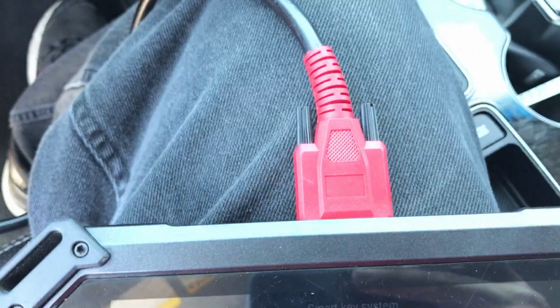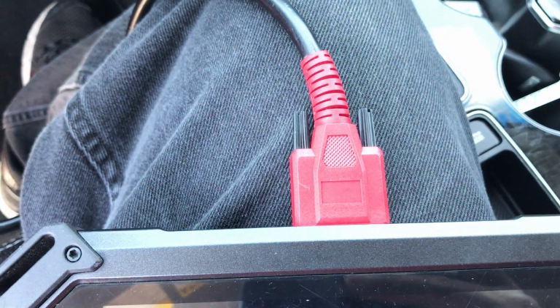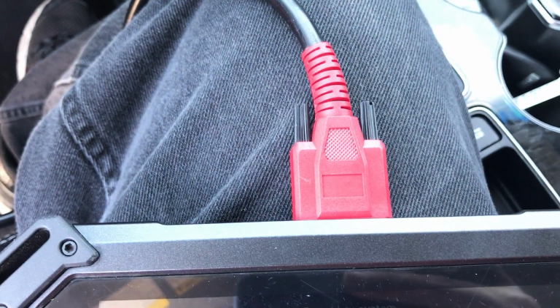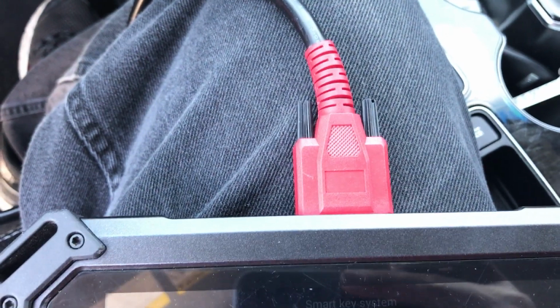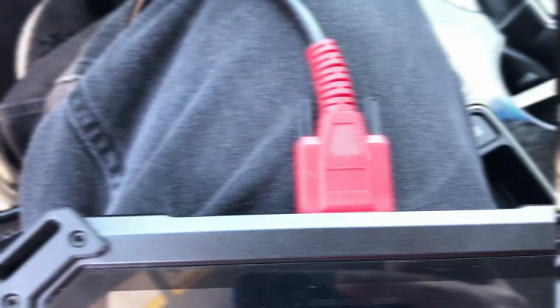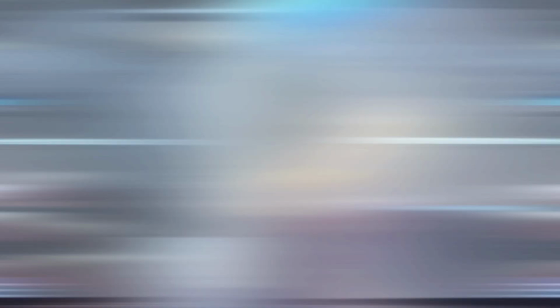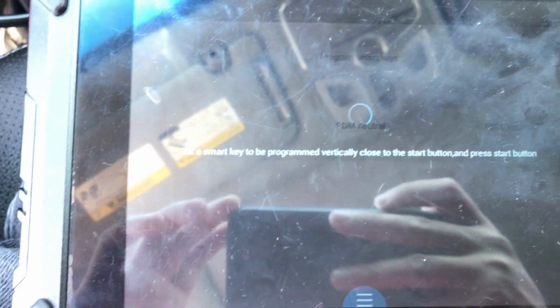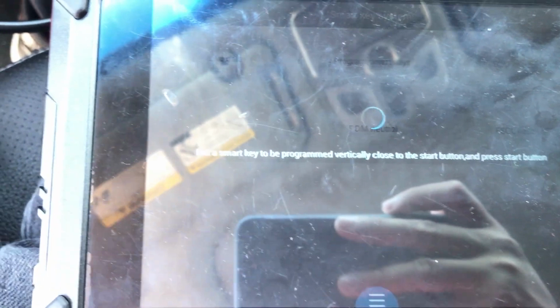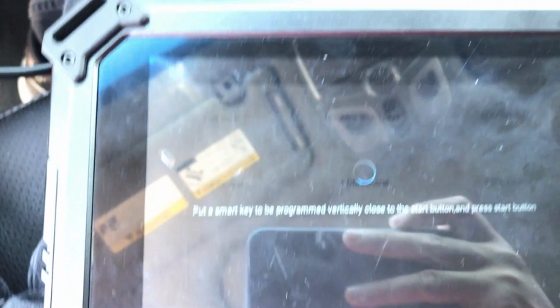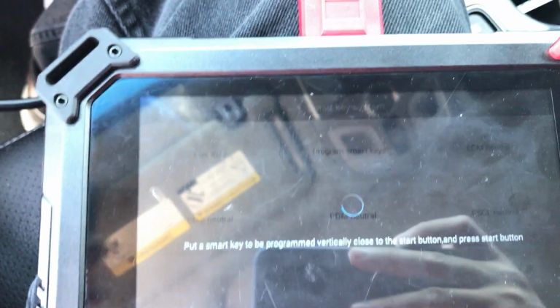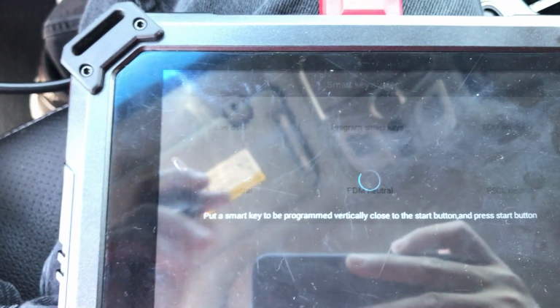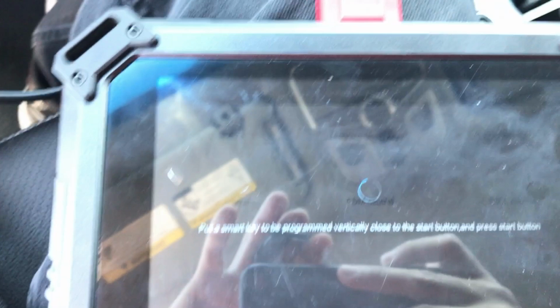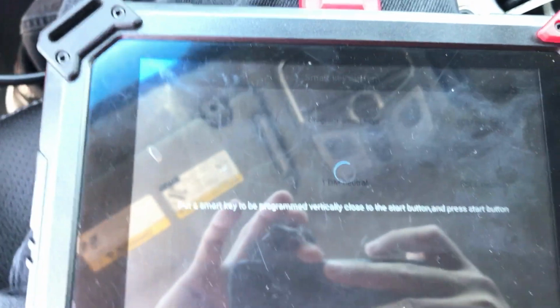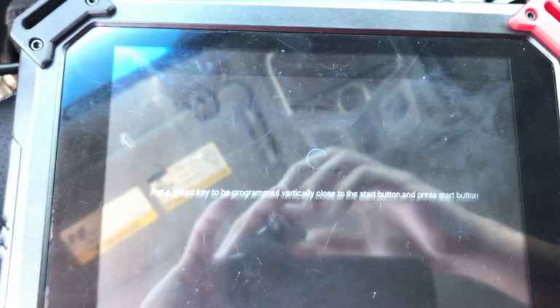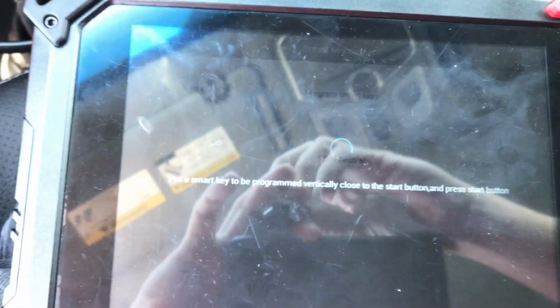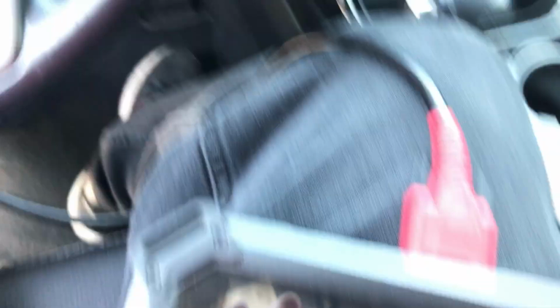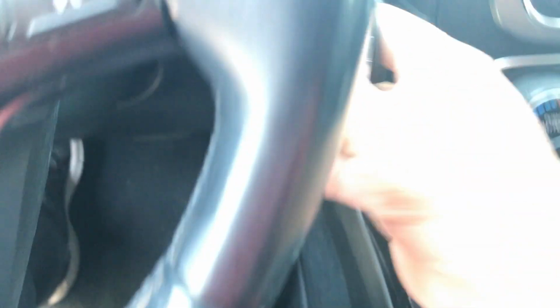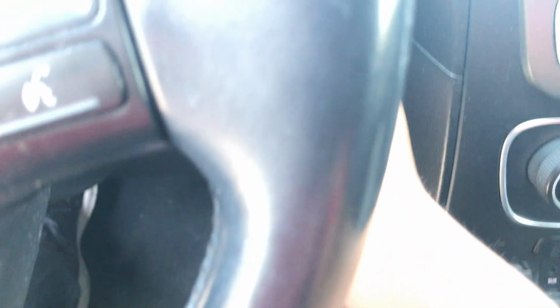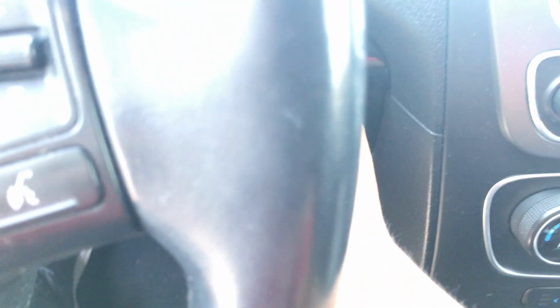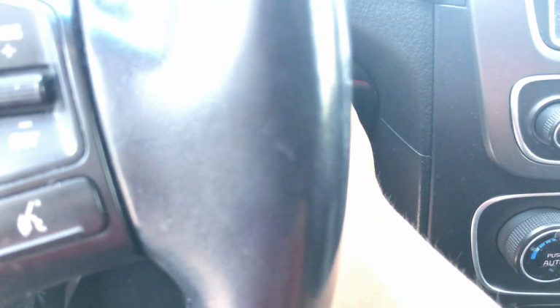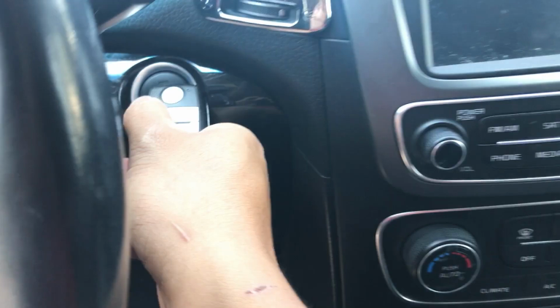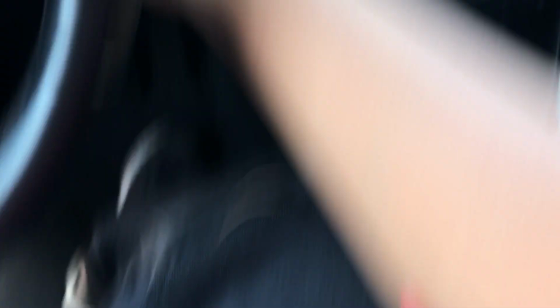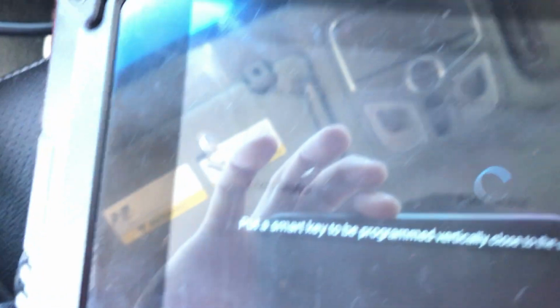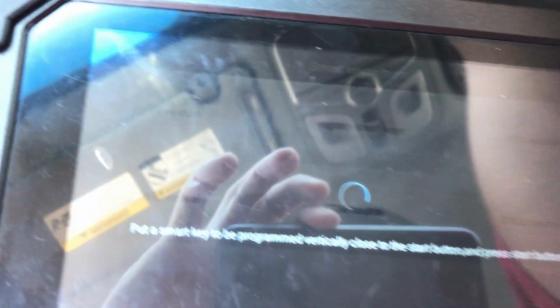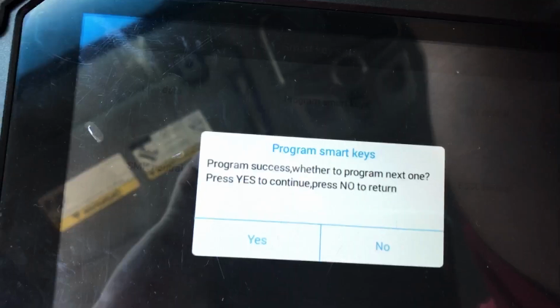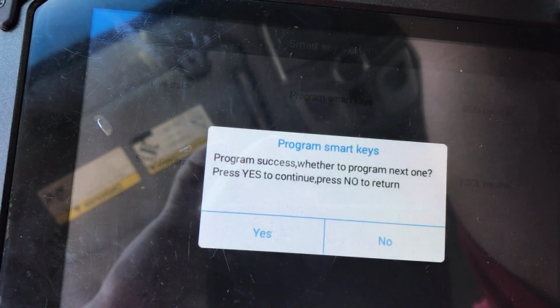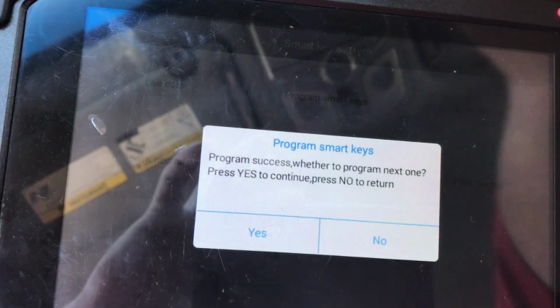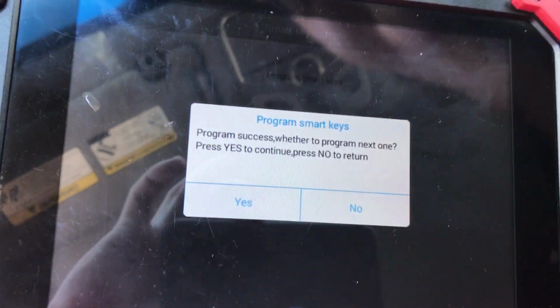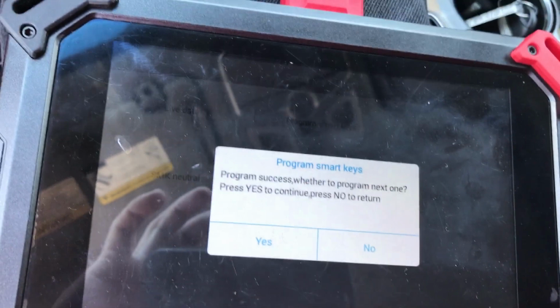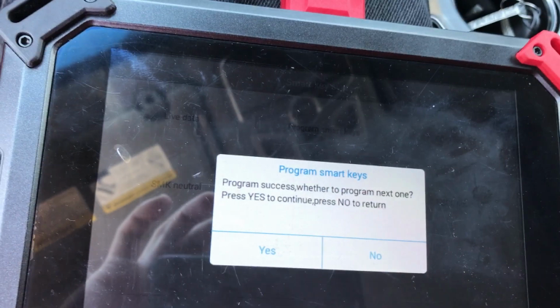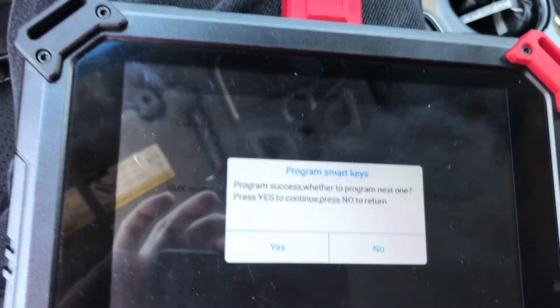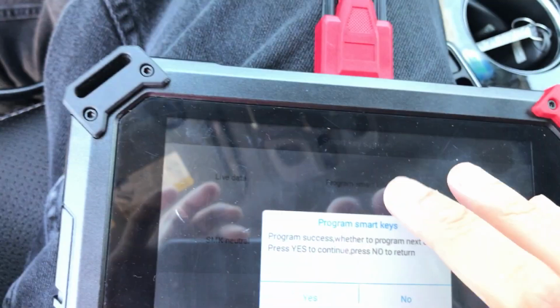Enter the pin number. I already entered the pin number. All you gotta do is put the SmartKey close to the start button and press it. Press it. Yes.